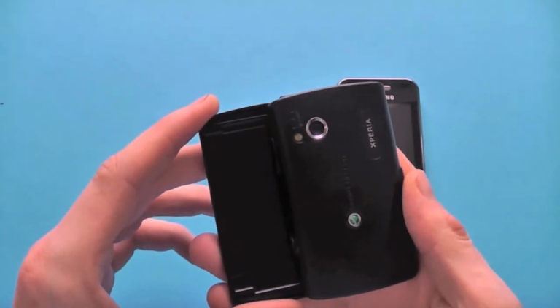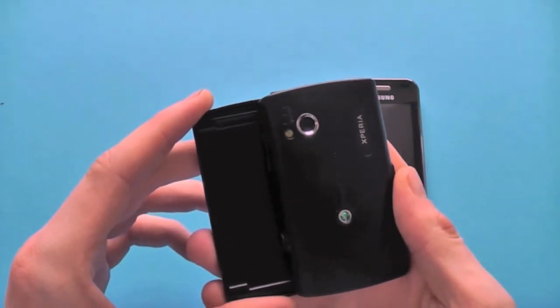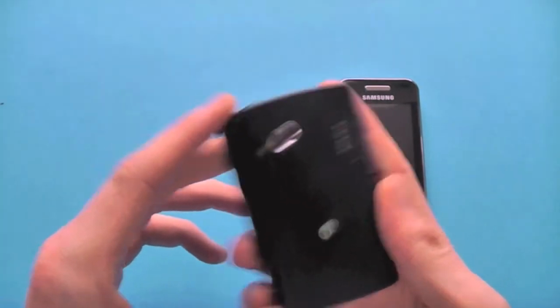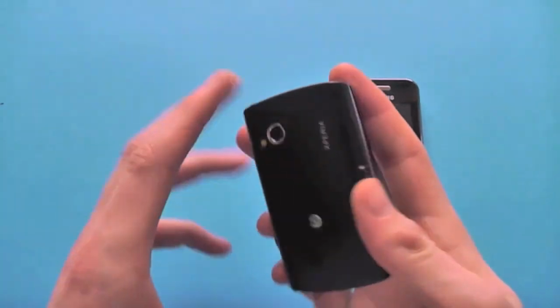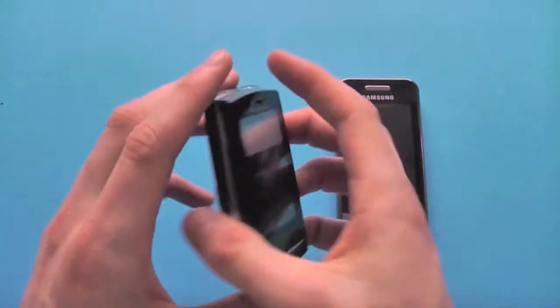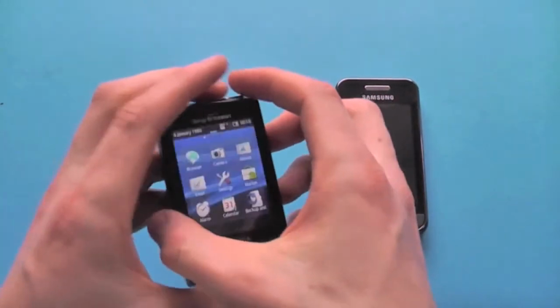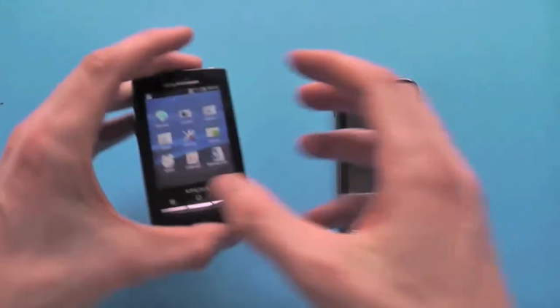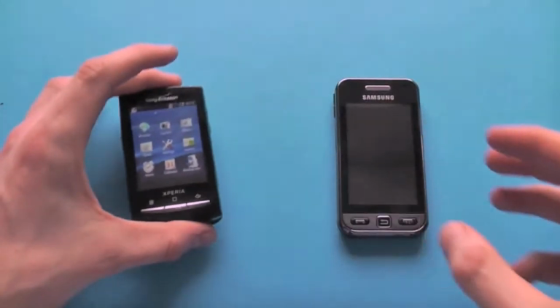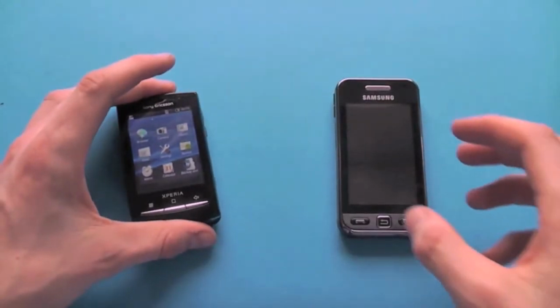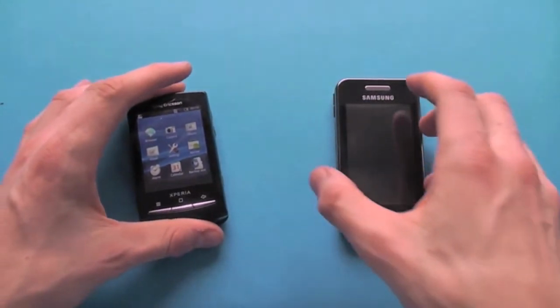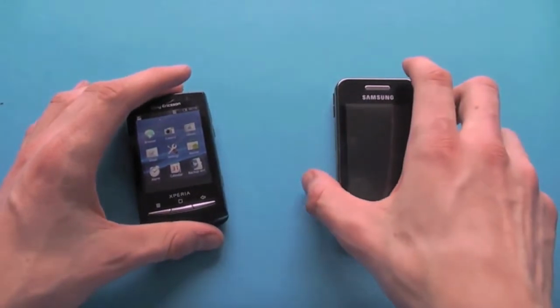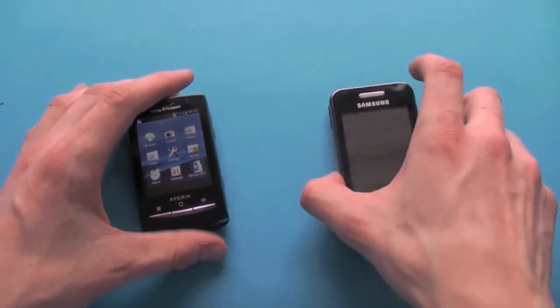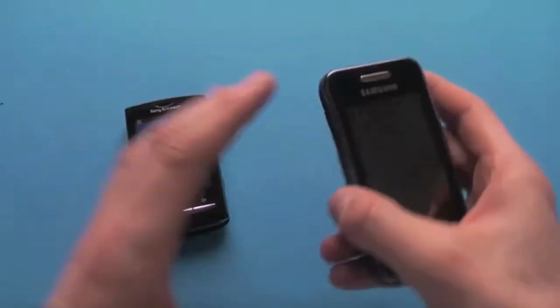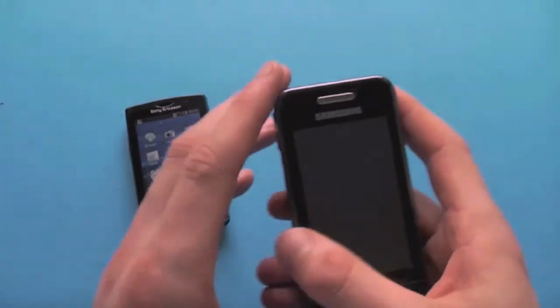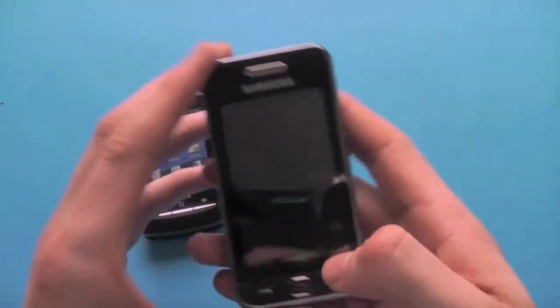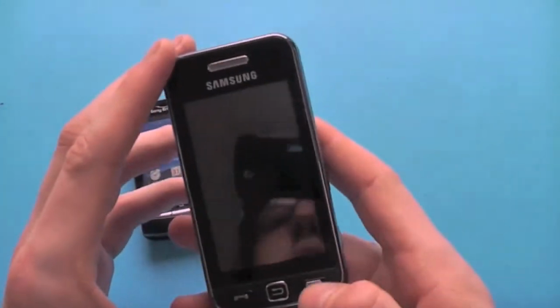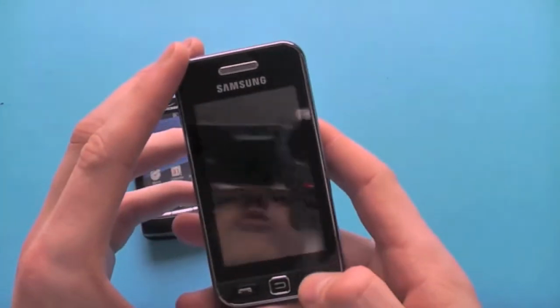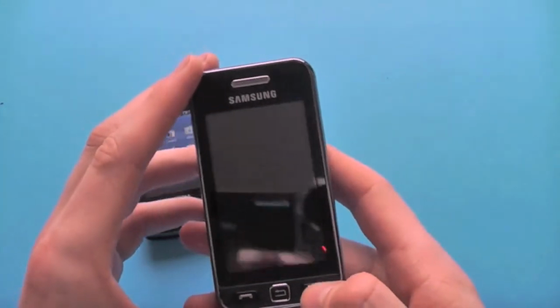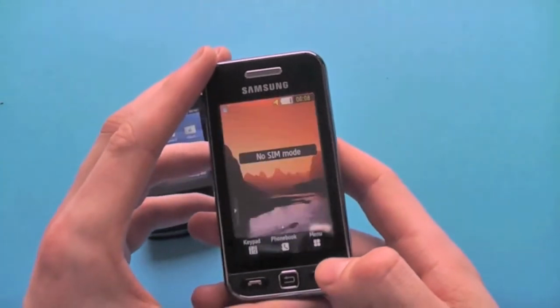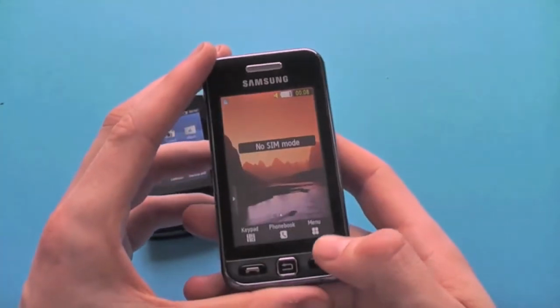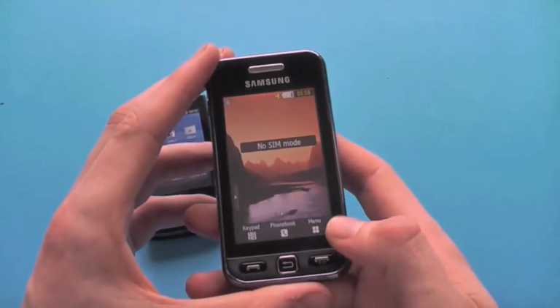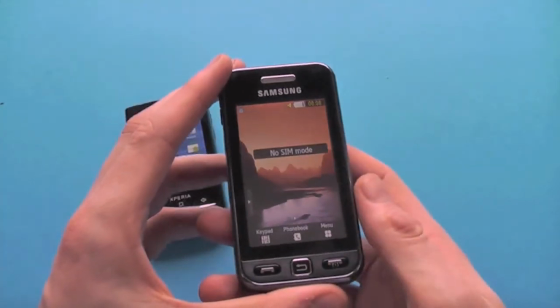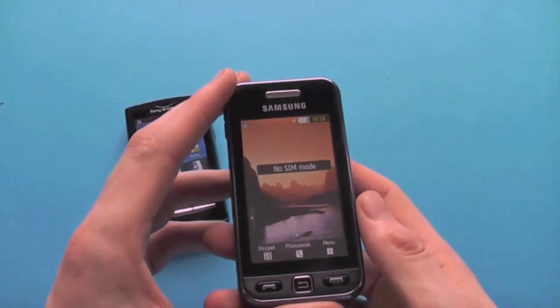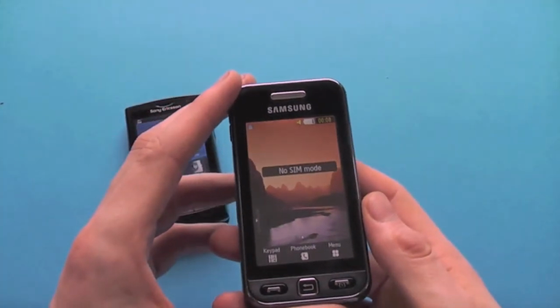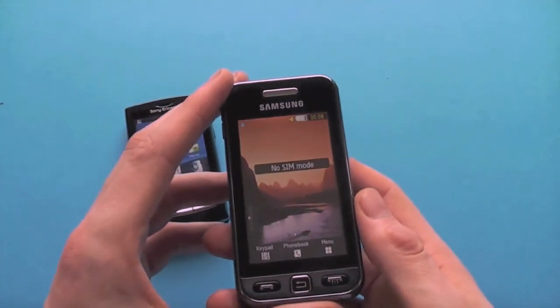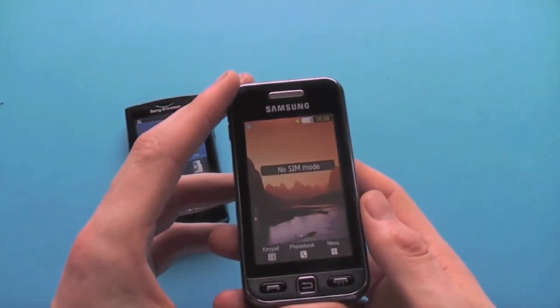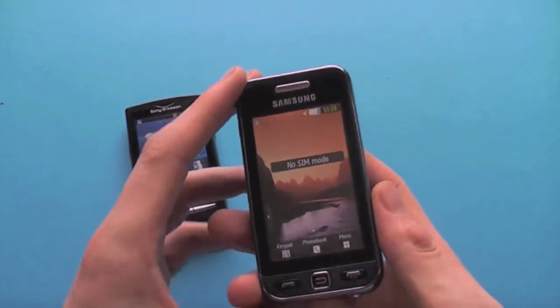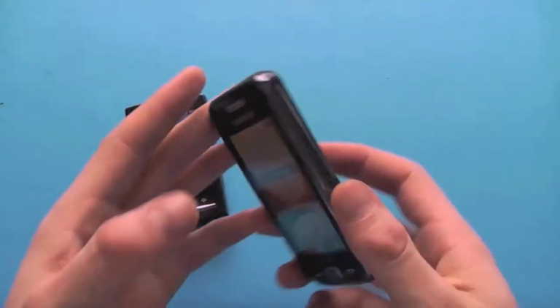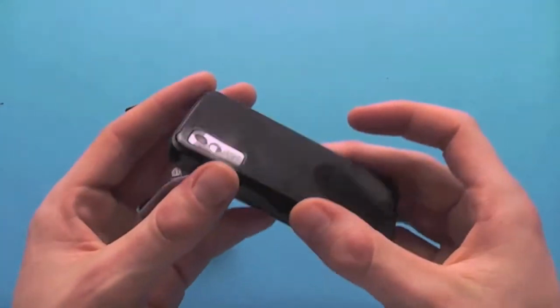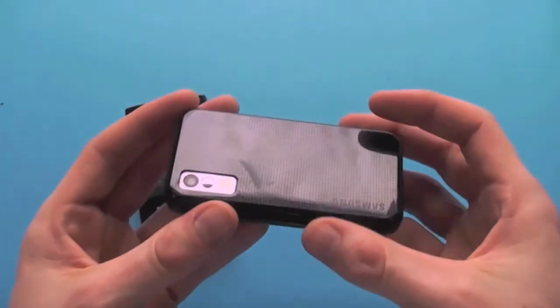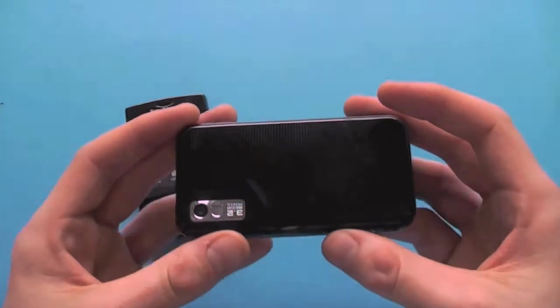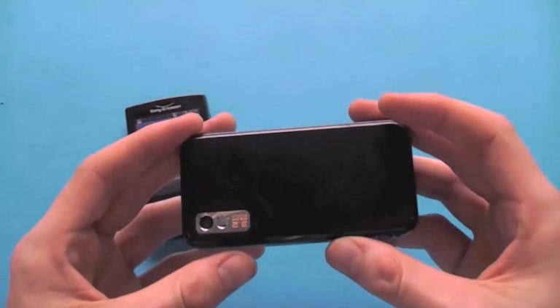They all come with a 12-month manufacturer's warranty, which is very important of course. How are refurbished phones different?